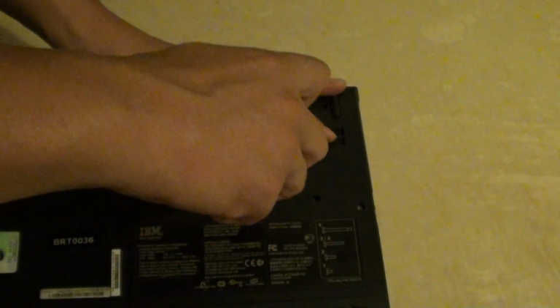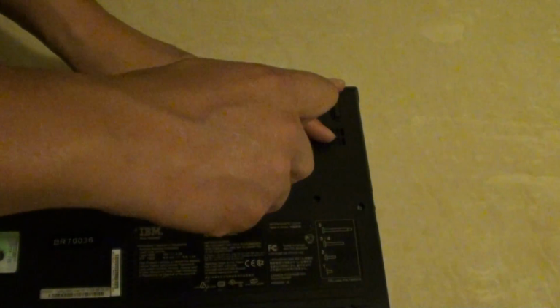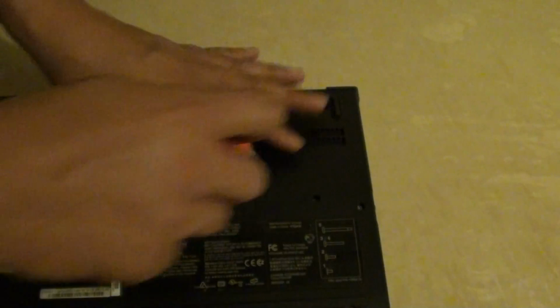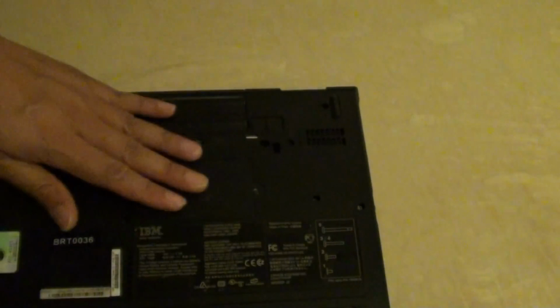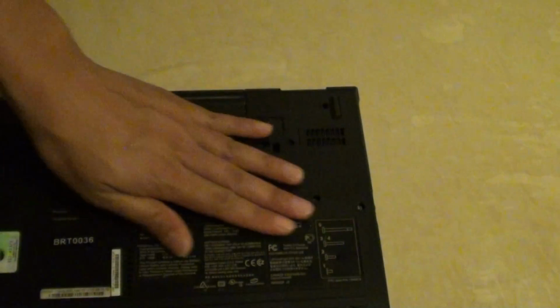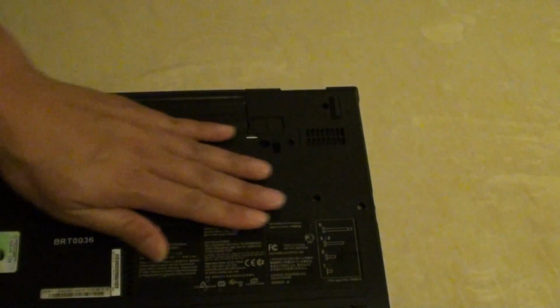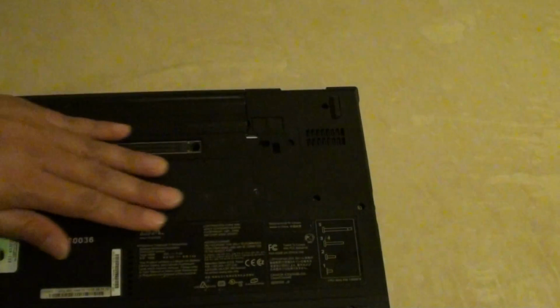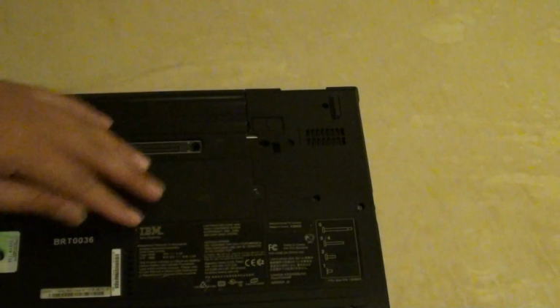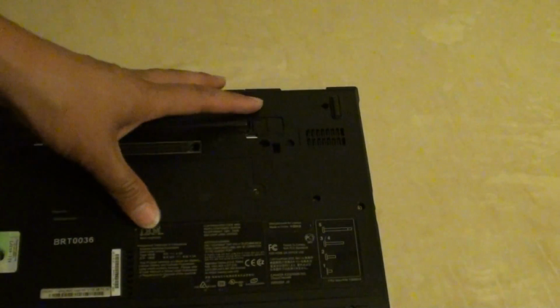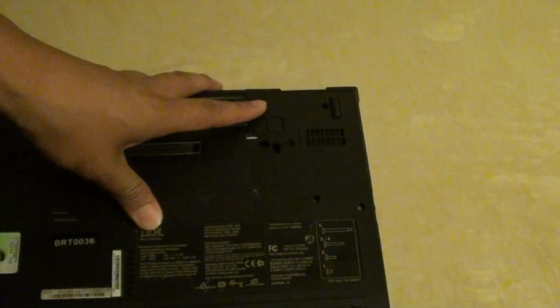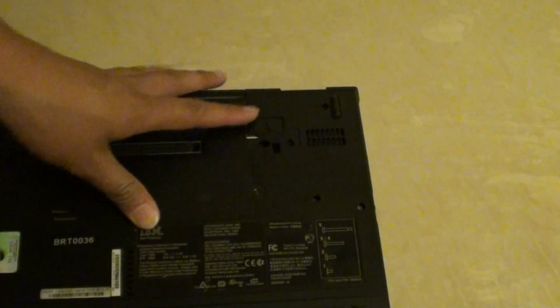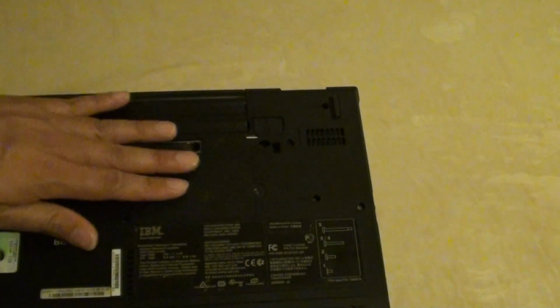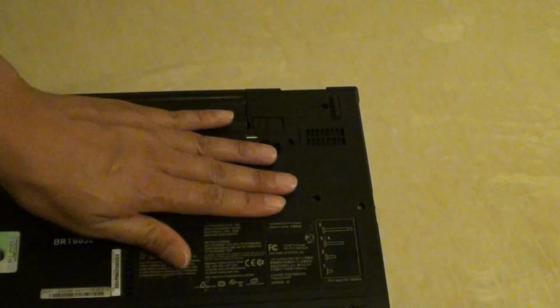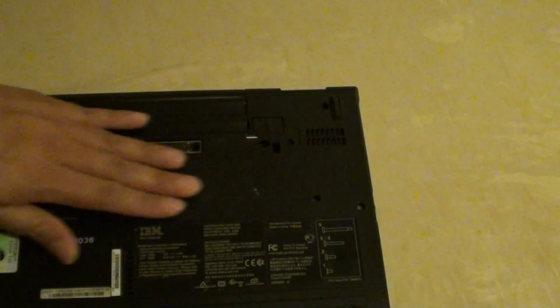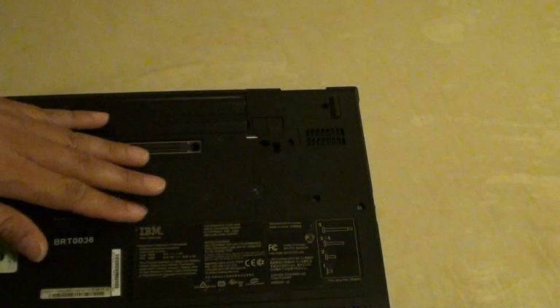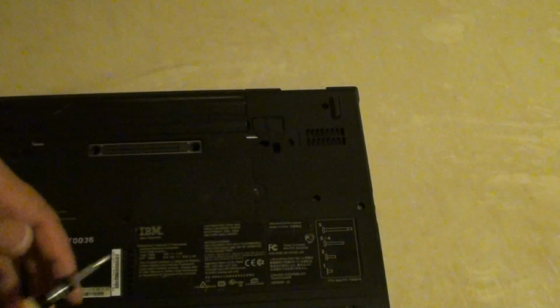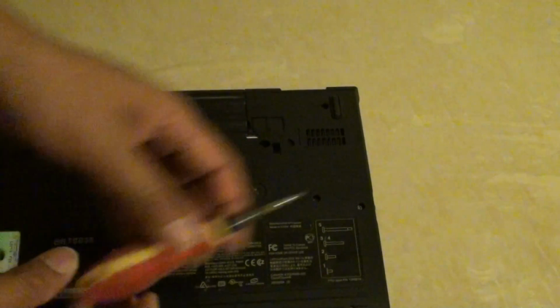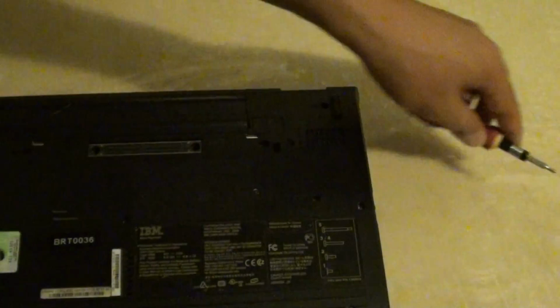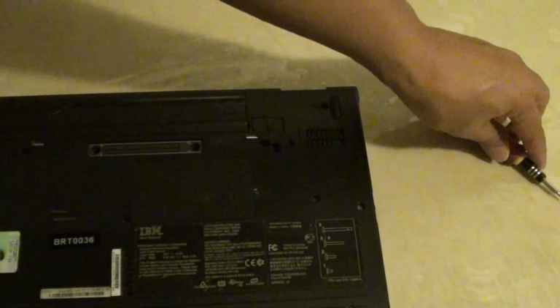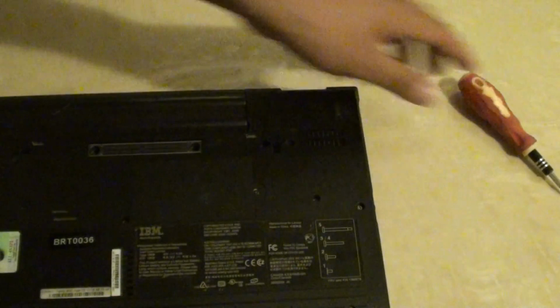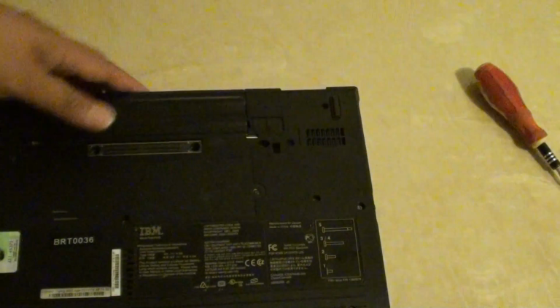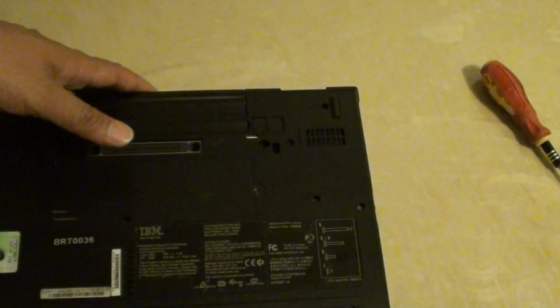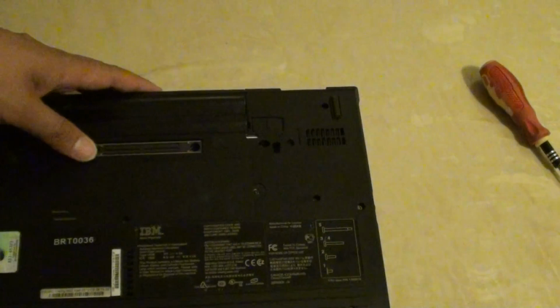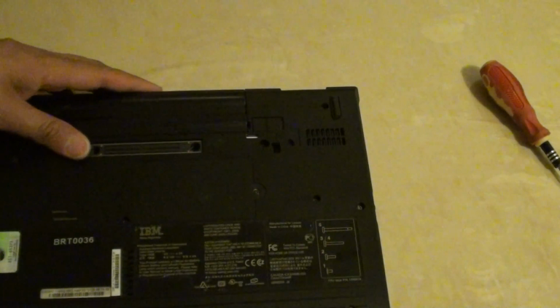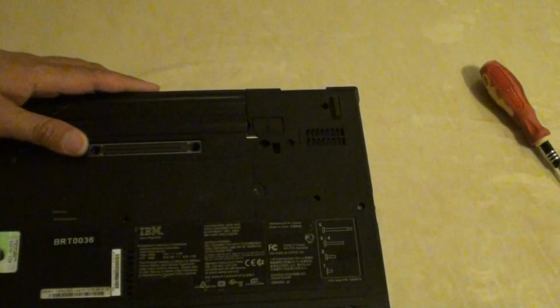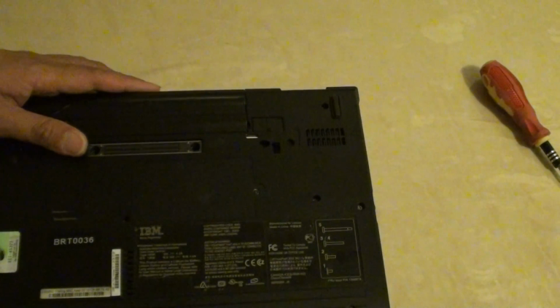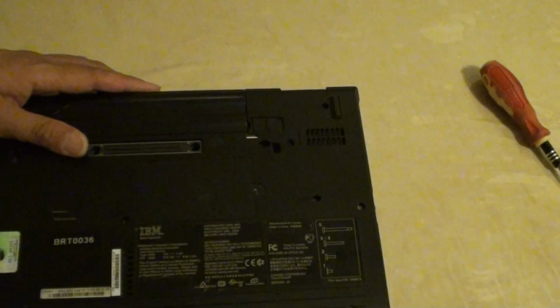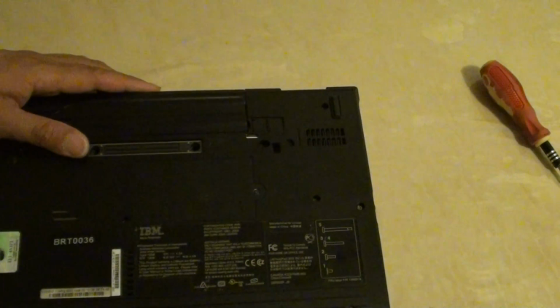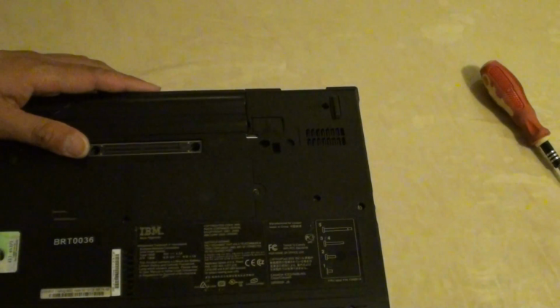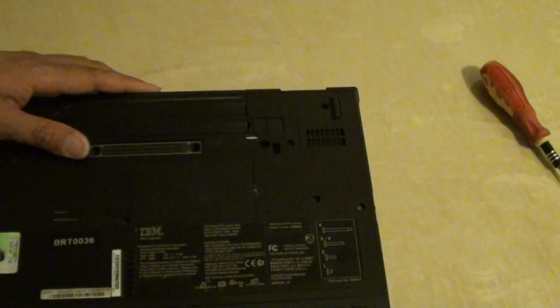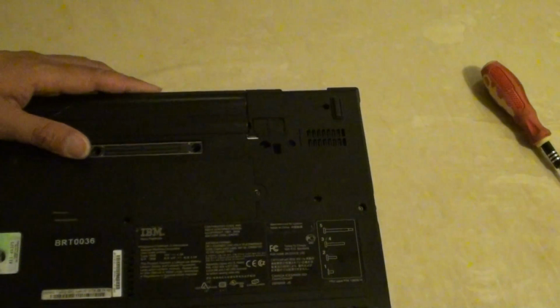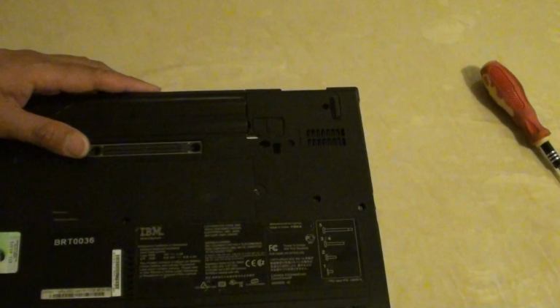And that's it. That's how you can replace or upgrade the RAM on the IBM R52. Thank you for watching this video. We will see you in the next video.